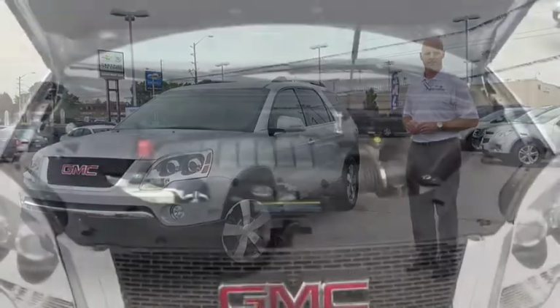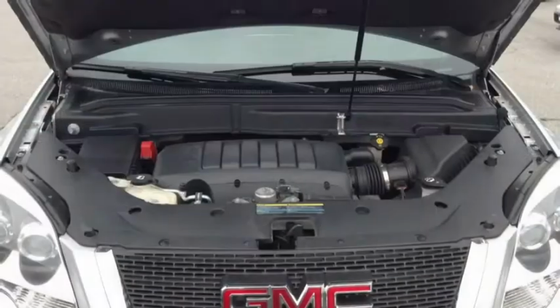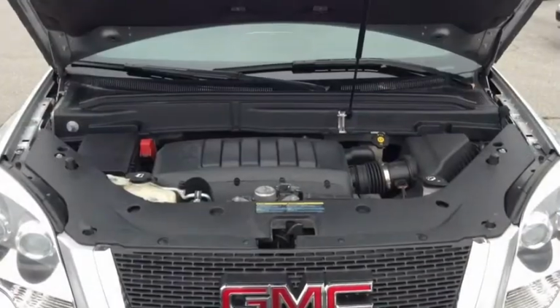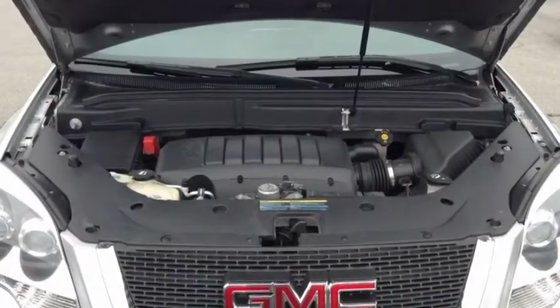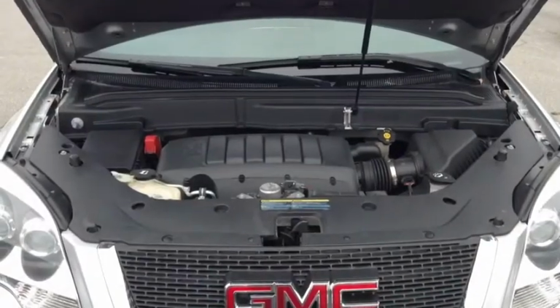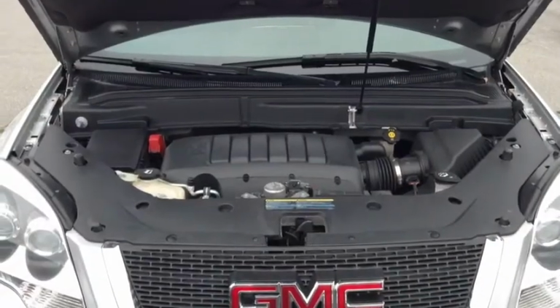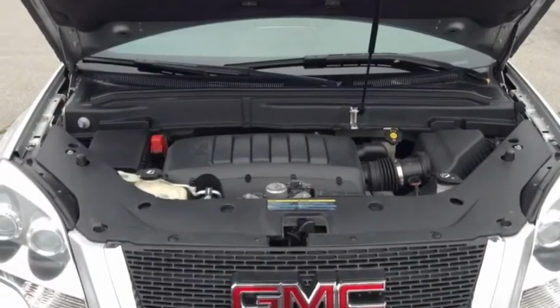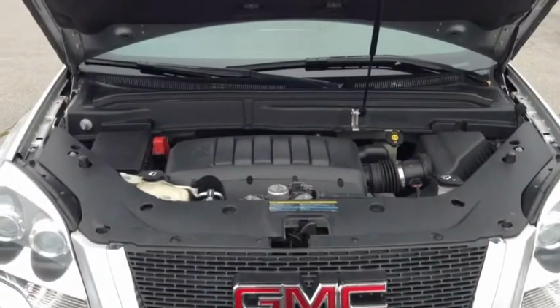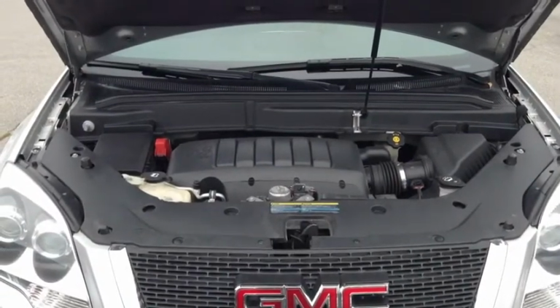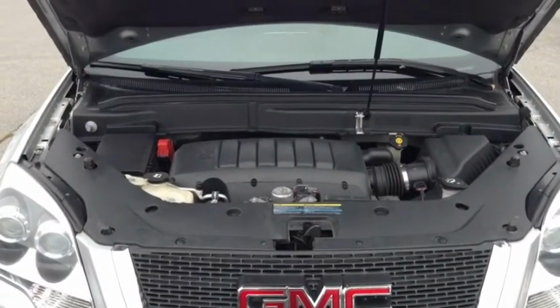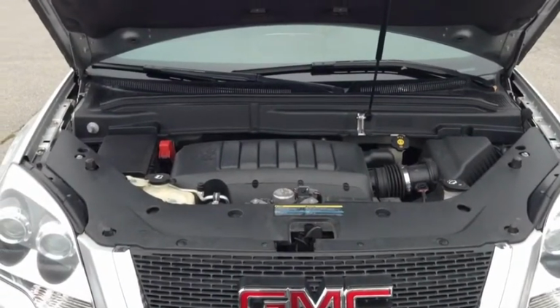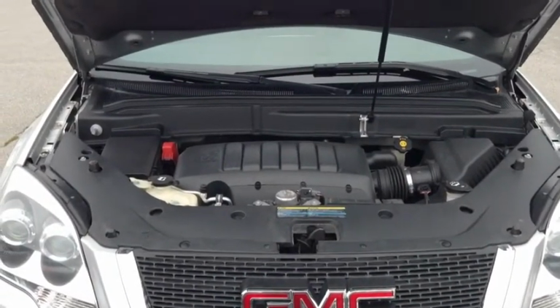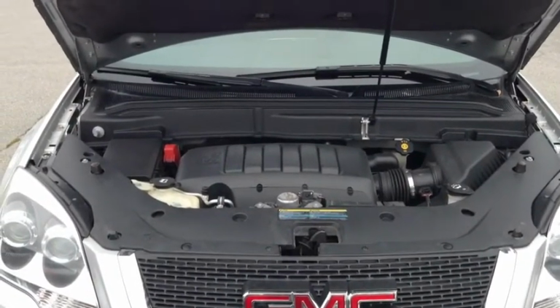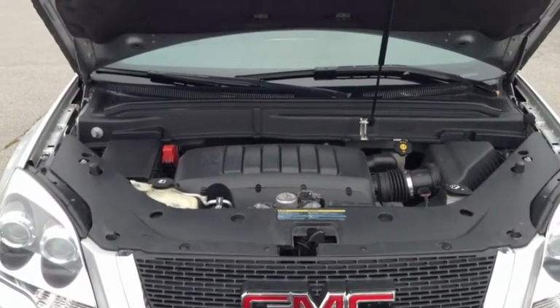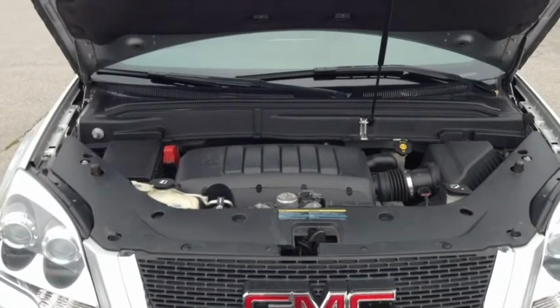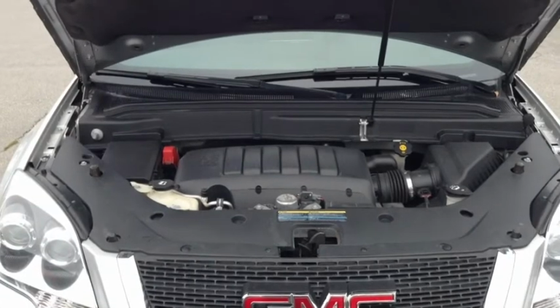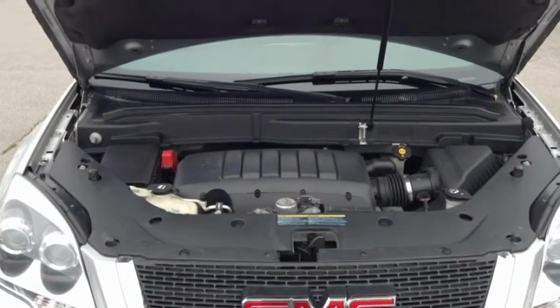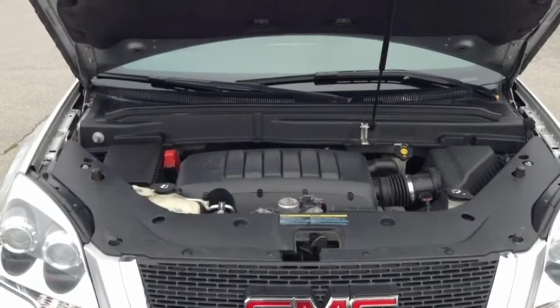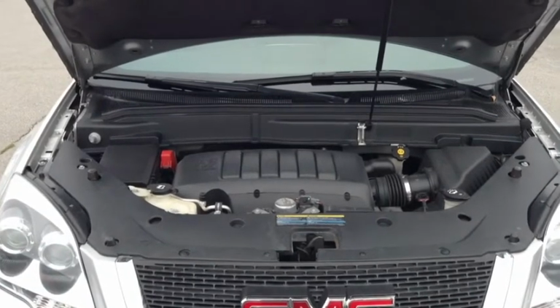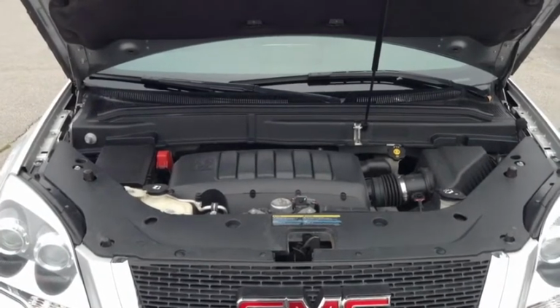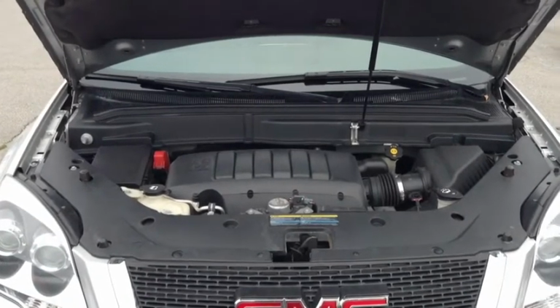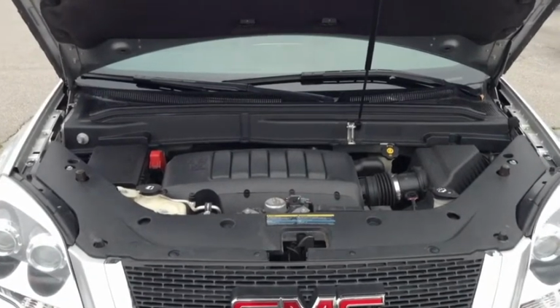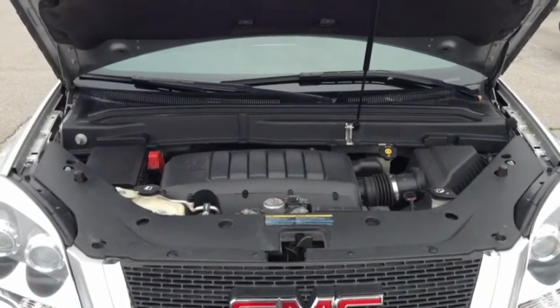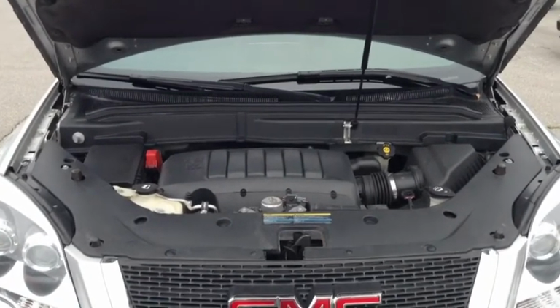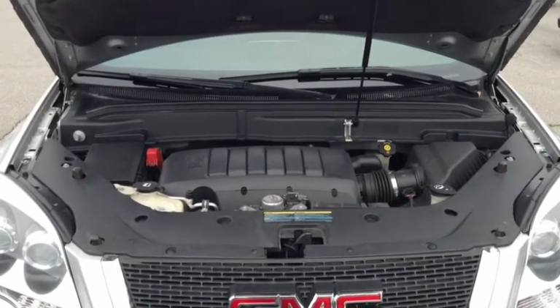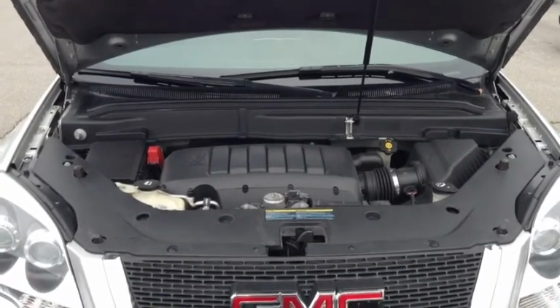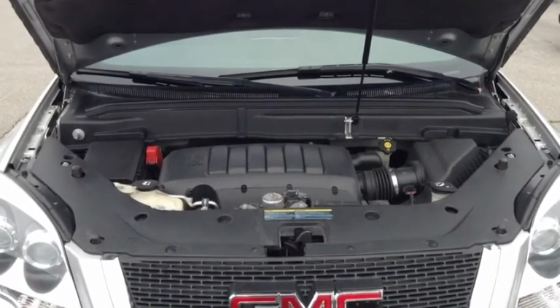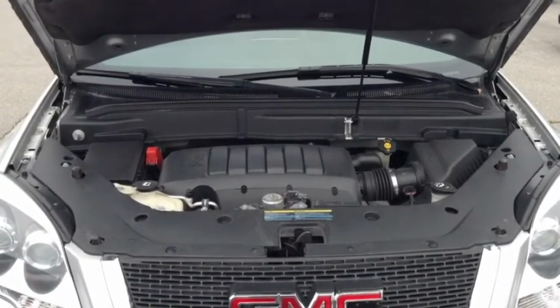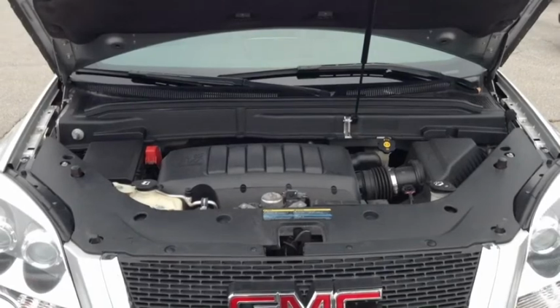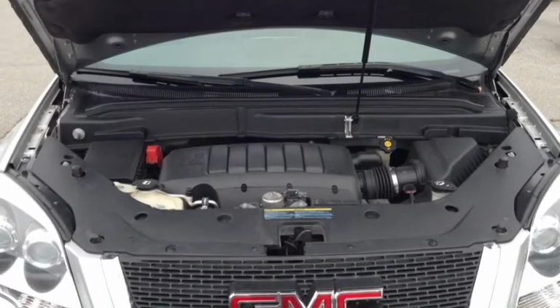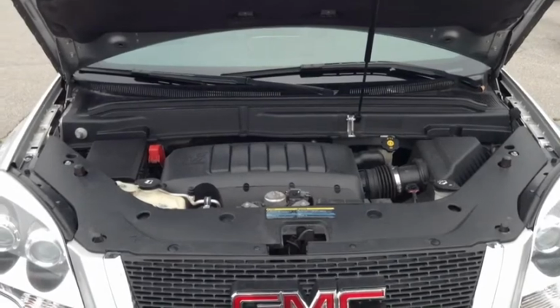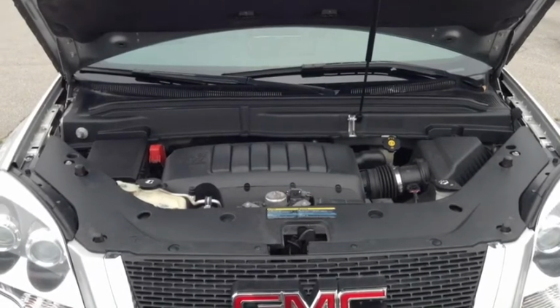Under the hood, you have a 3.6 liter V6 engine with variable valve timing and direct injection. With 300 plus horsepower, this vehicle gives you great power and traction at all times.